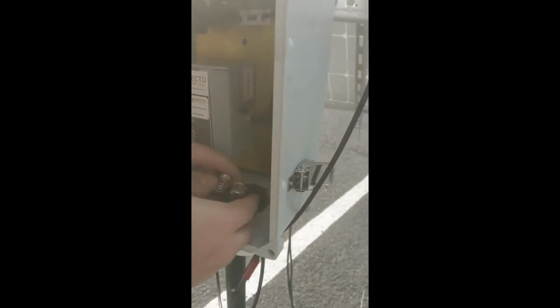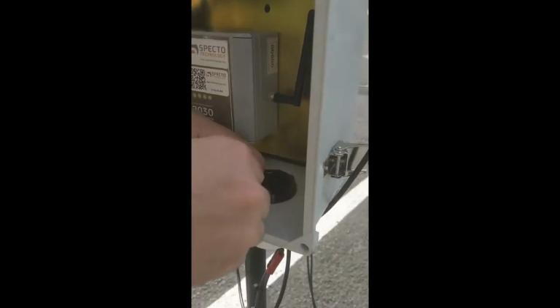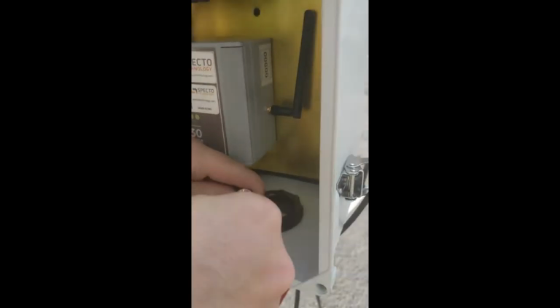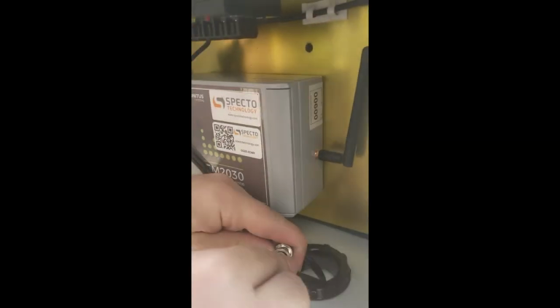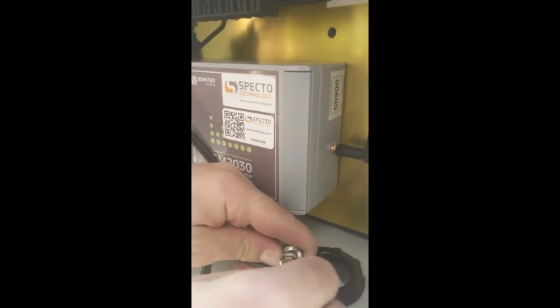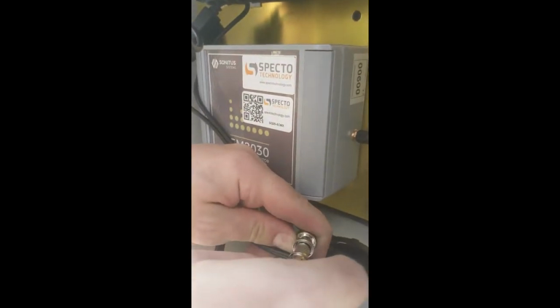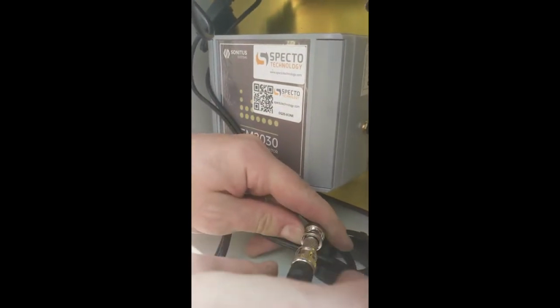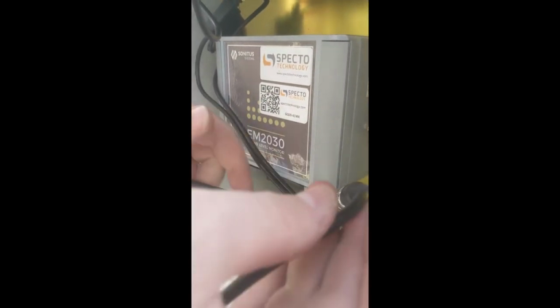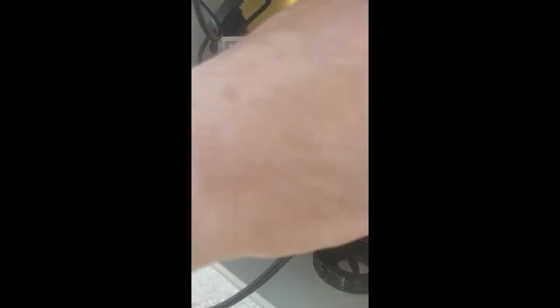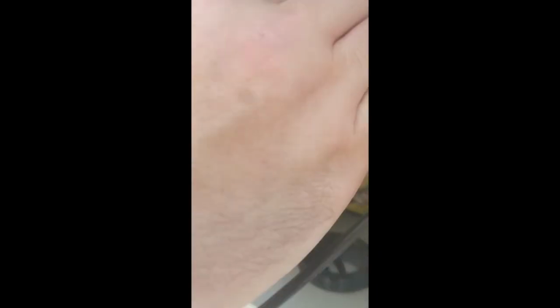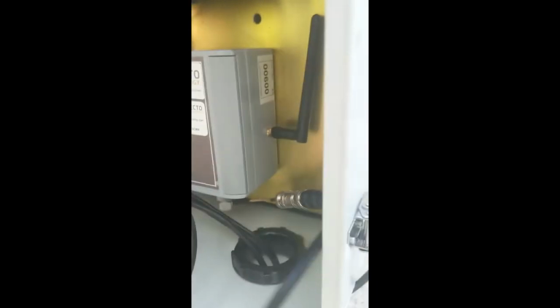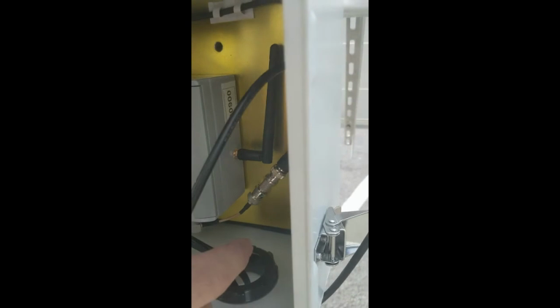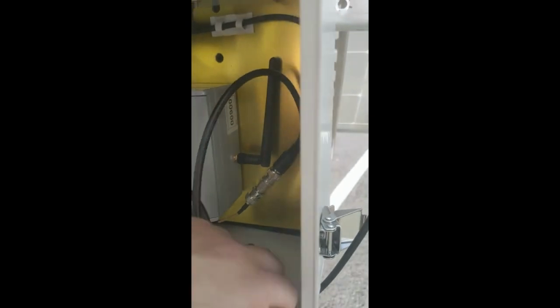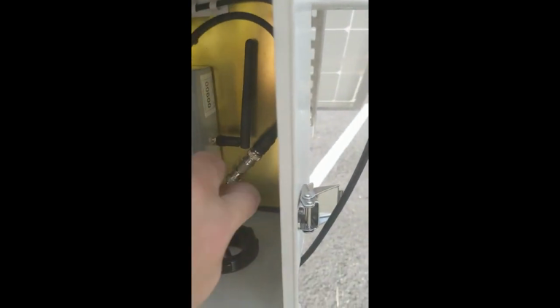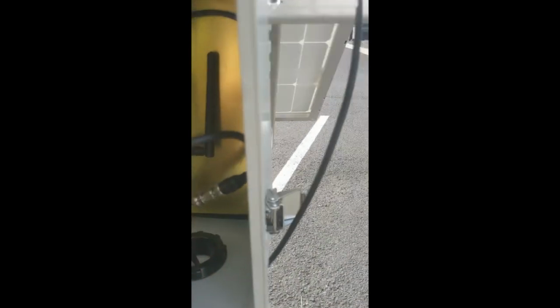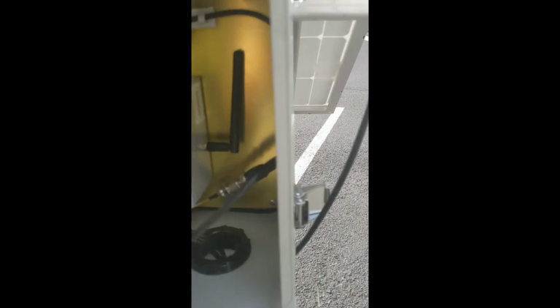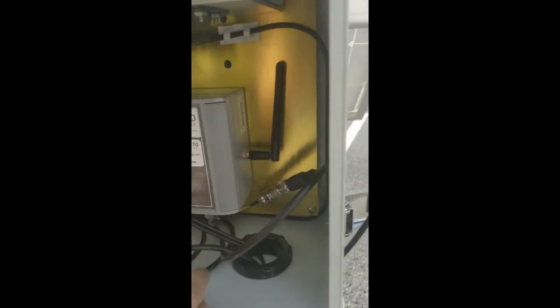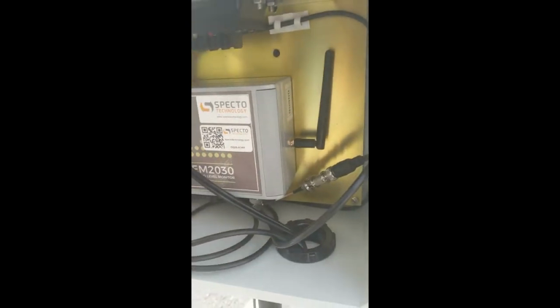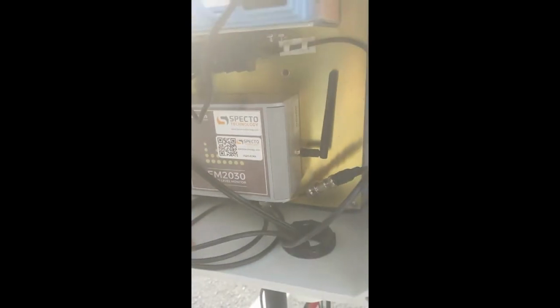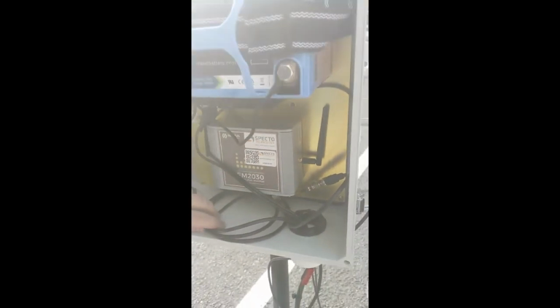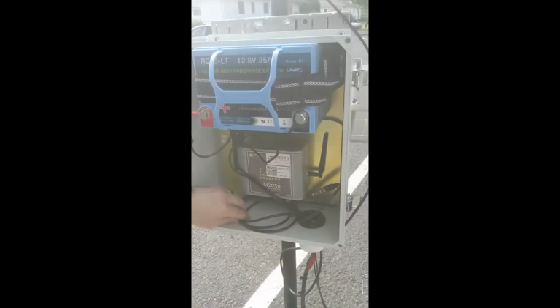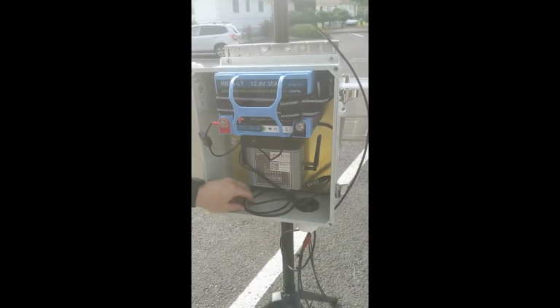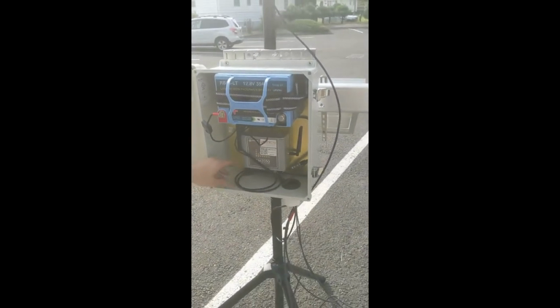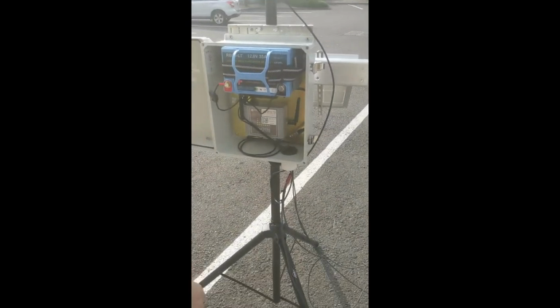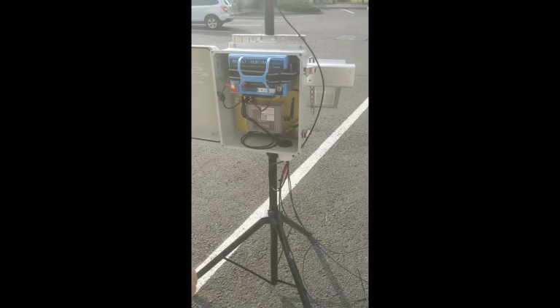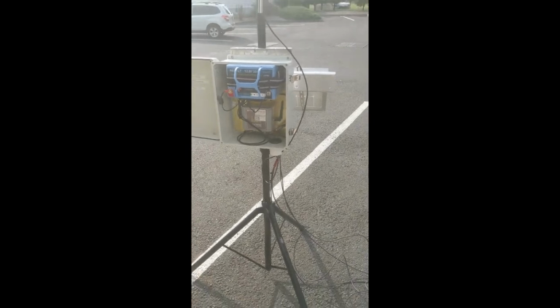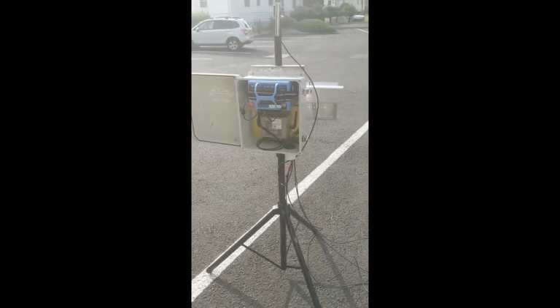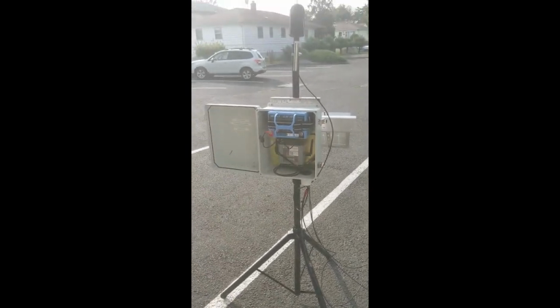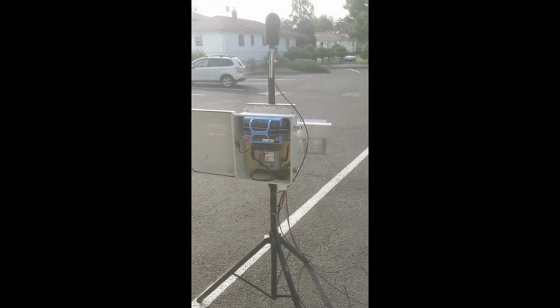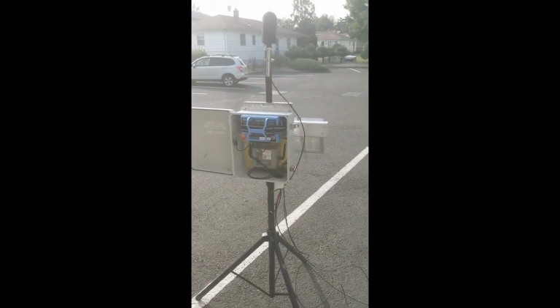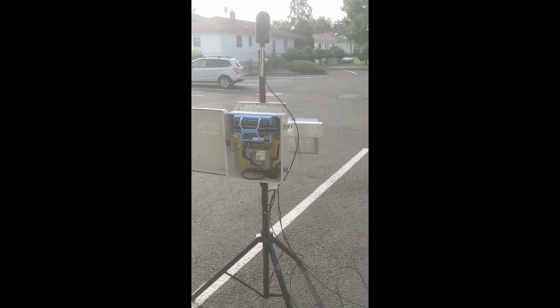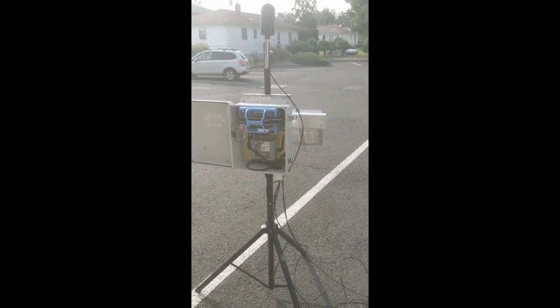Now we're attaching the actual microphone cord. This attaches at the bottom here — there's only one other place you can attach it. We'll just coil that up and neaten it later. Now you've got everything attached and your complete noise monitoring system.